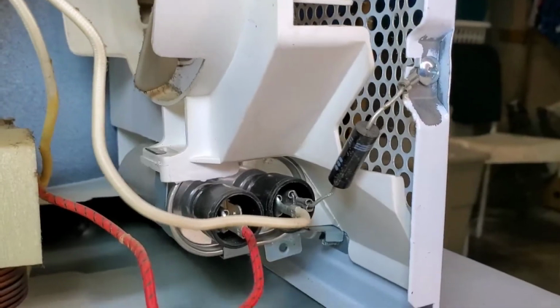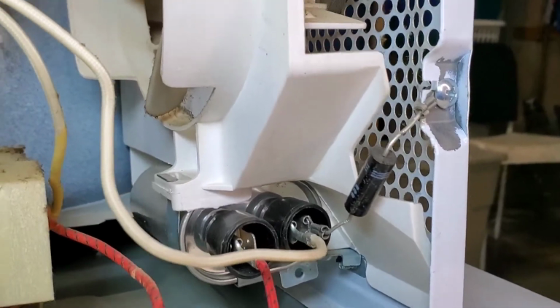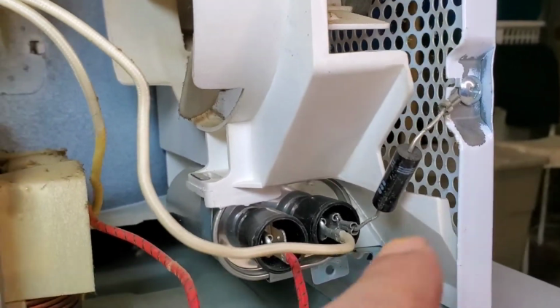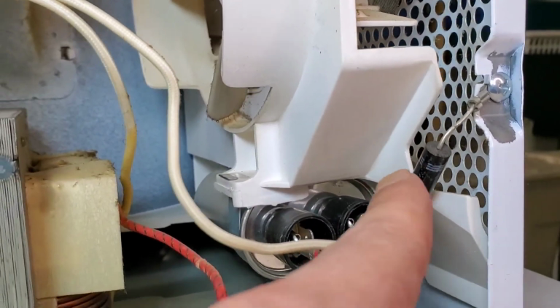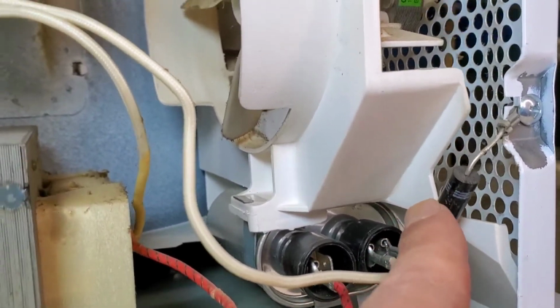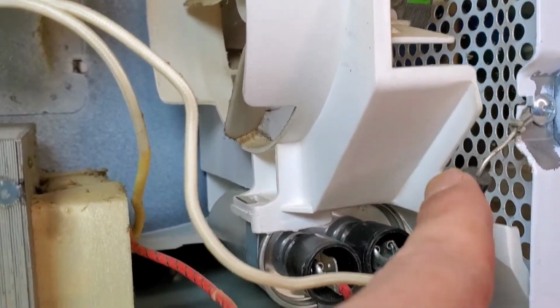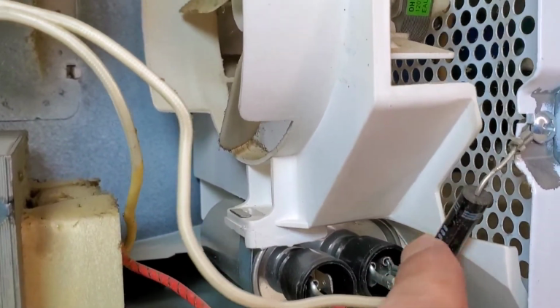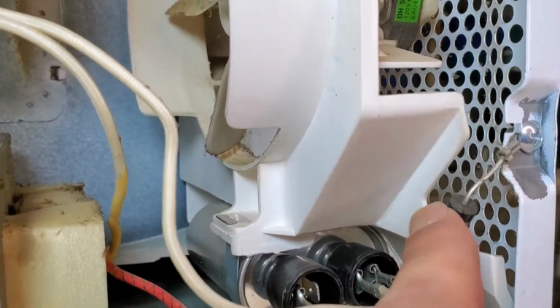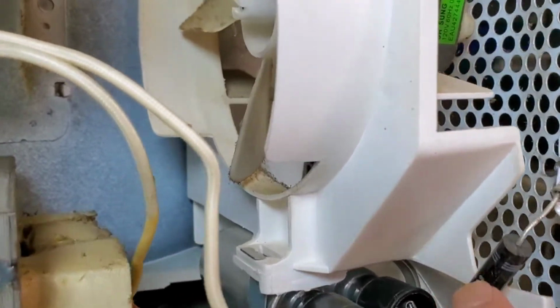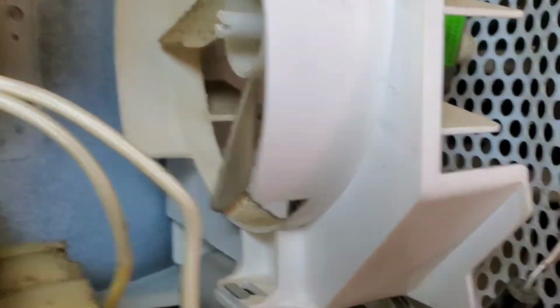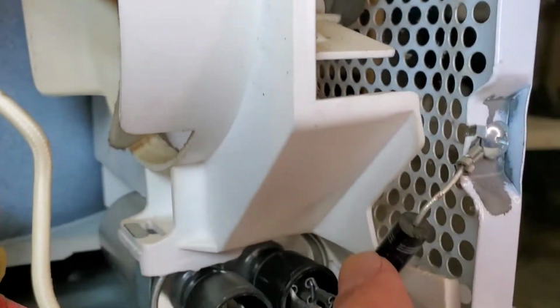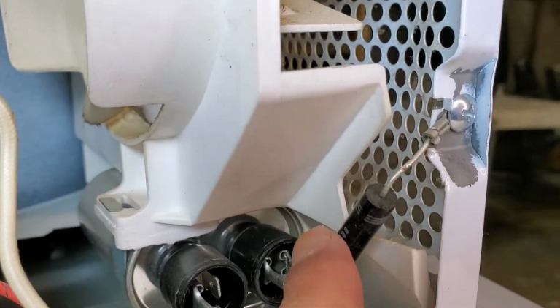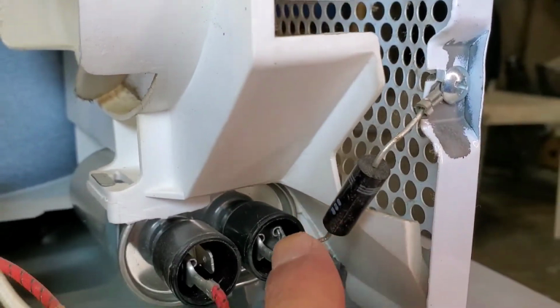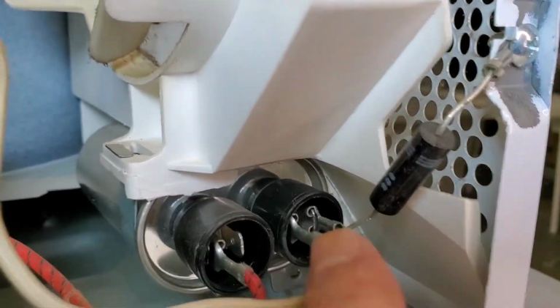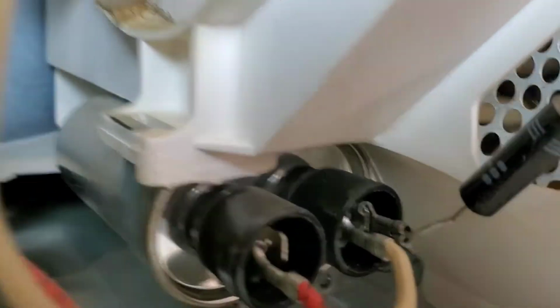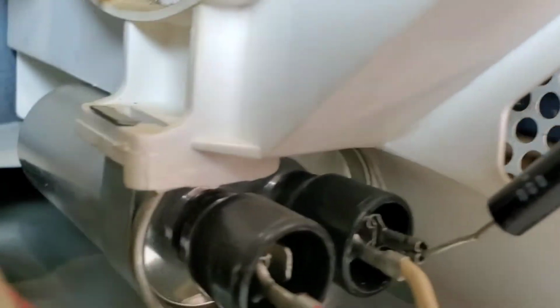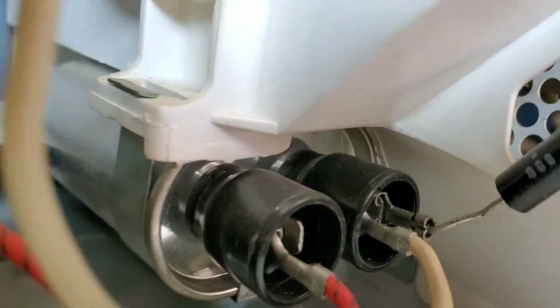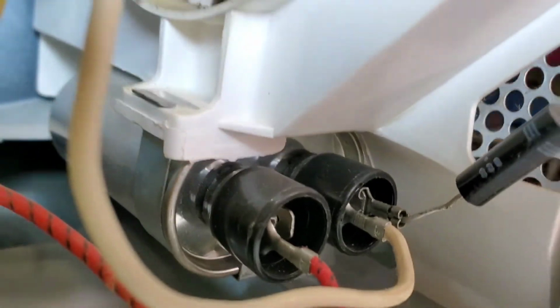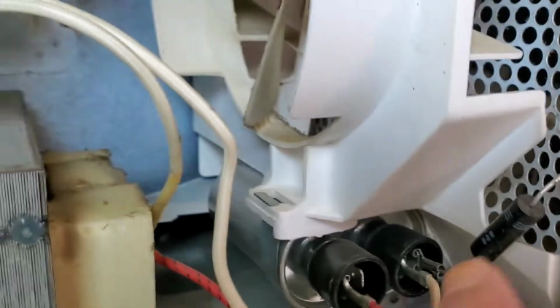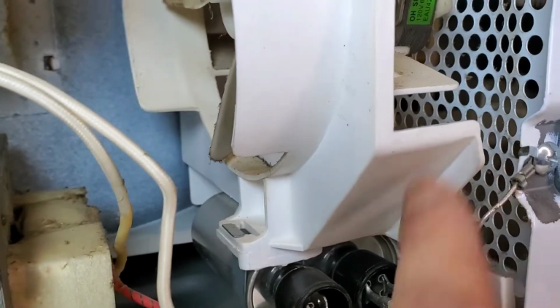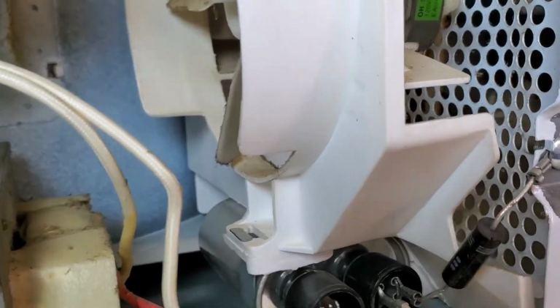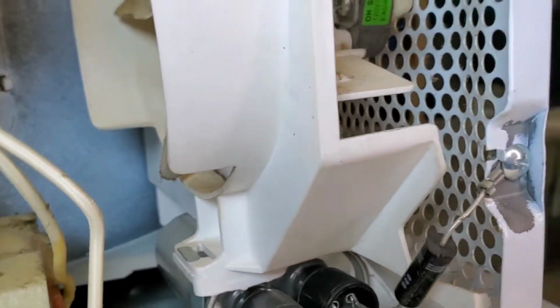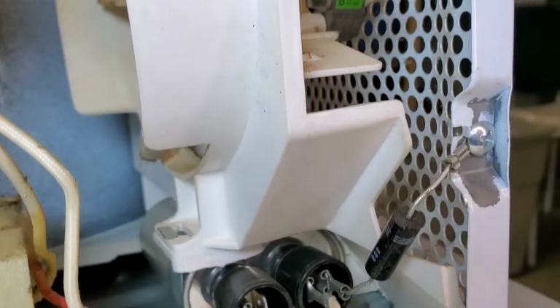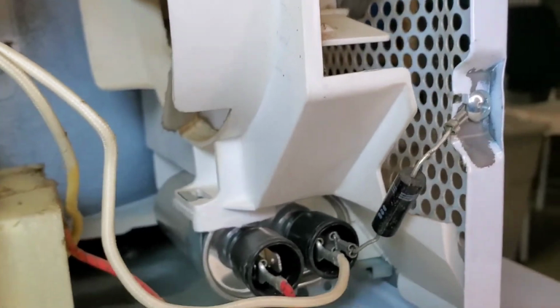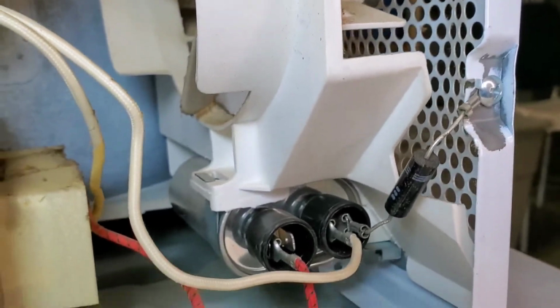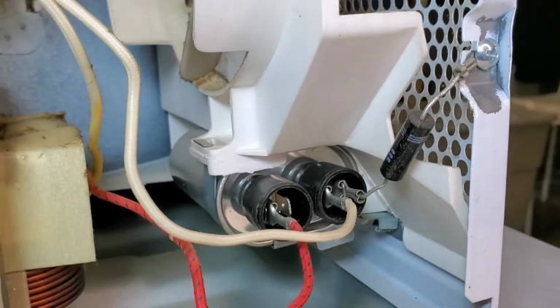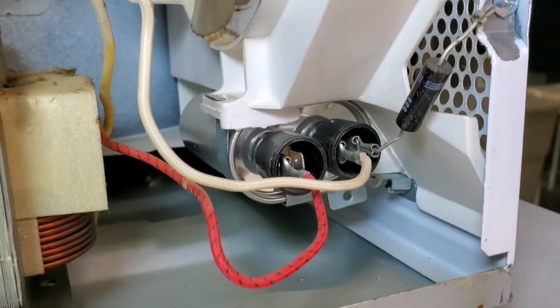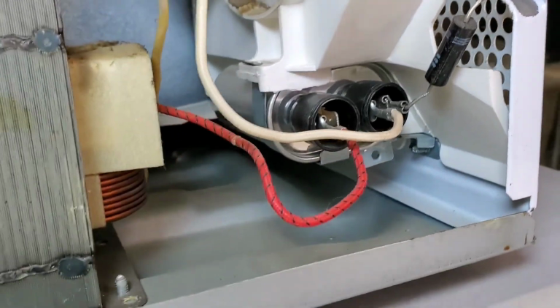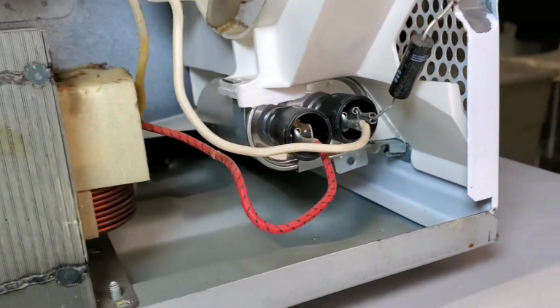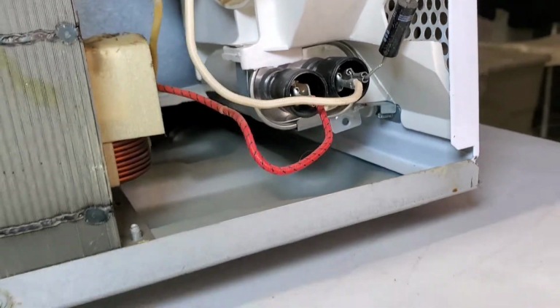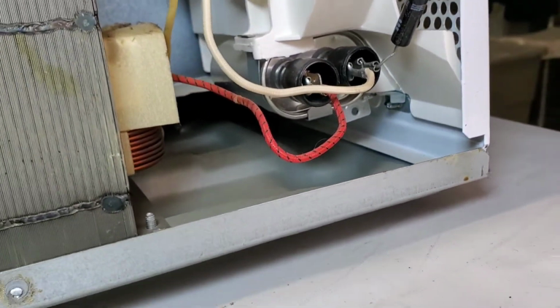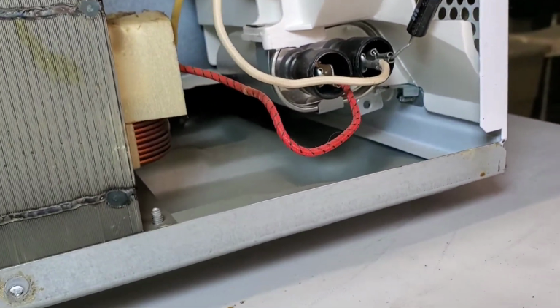Now we're going to test this diode — this is the main high voltage diode here. We'll see how it performs.